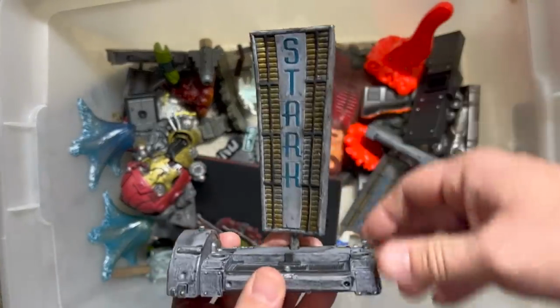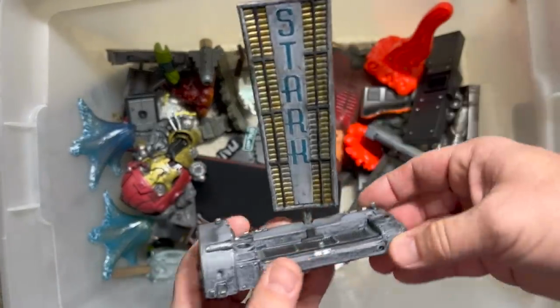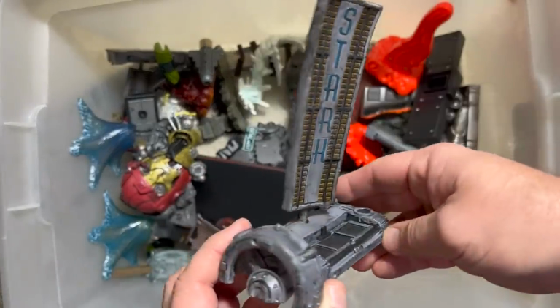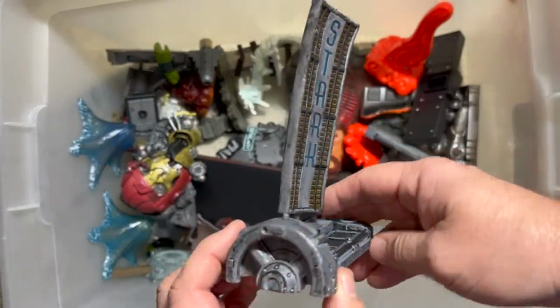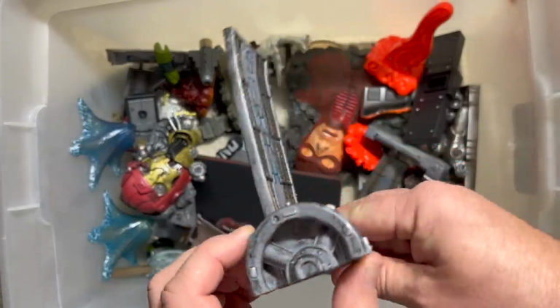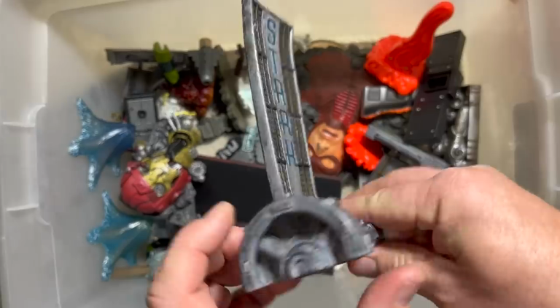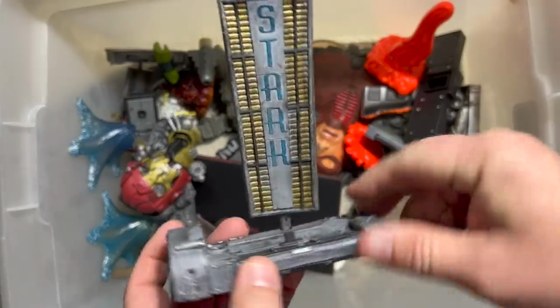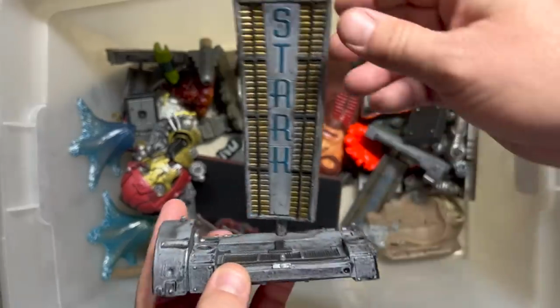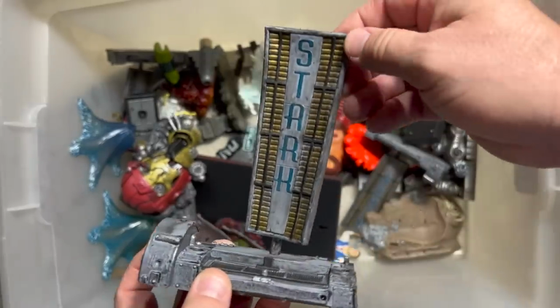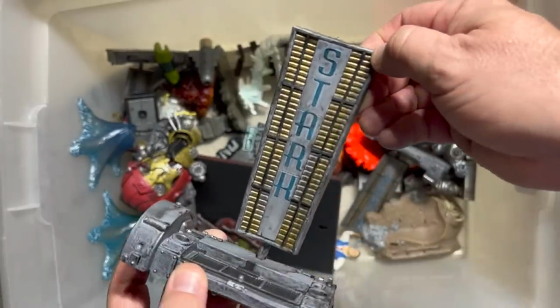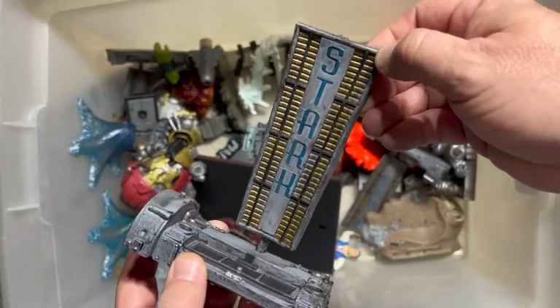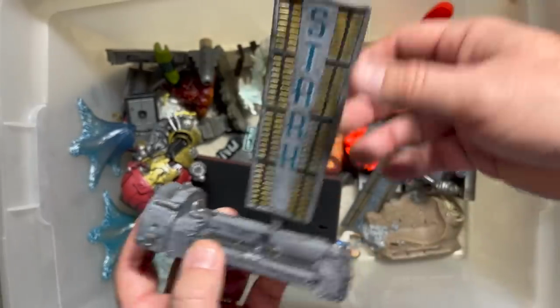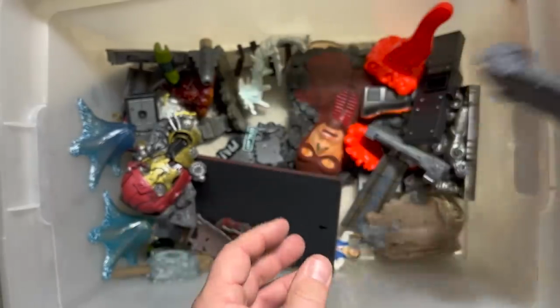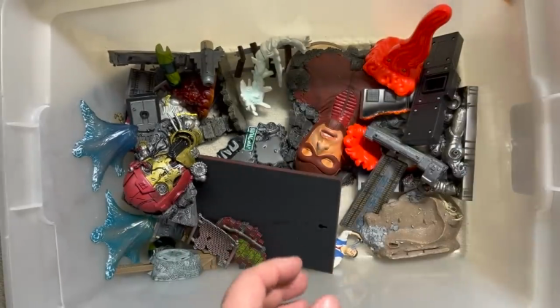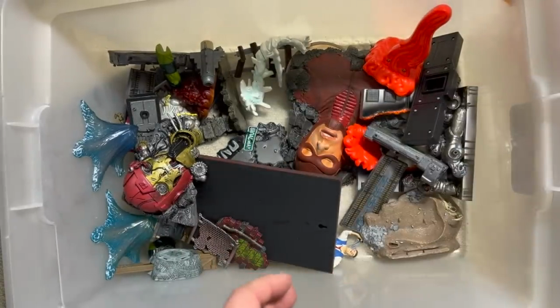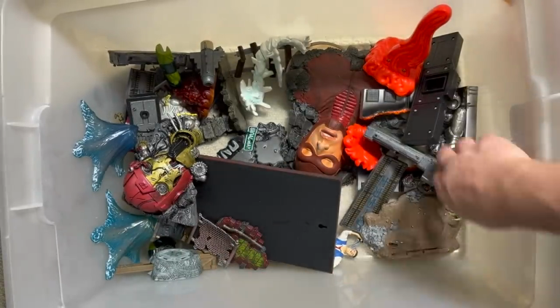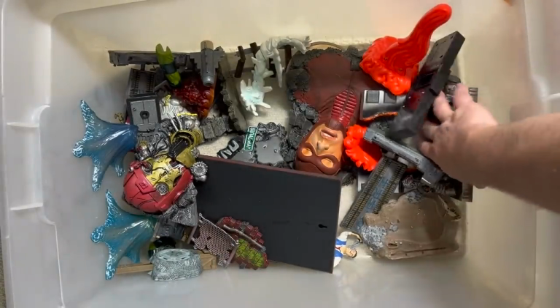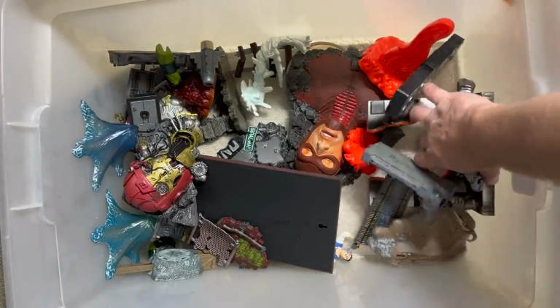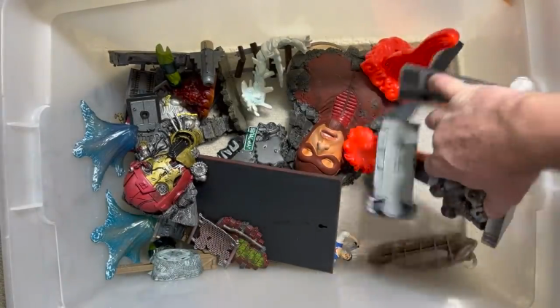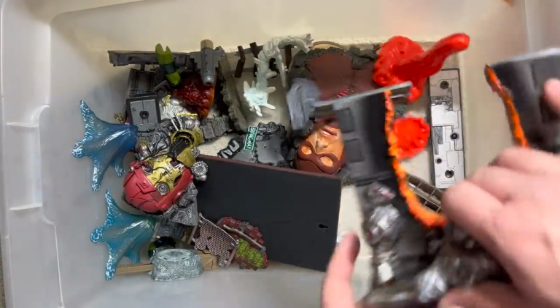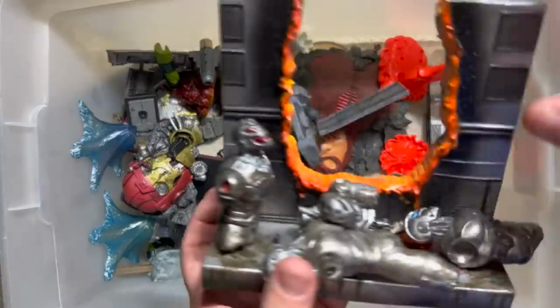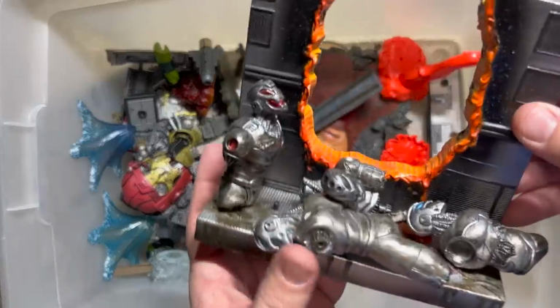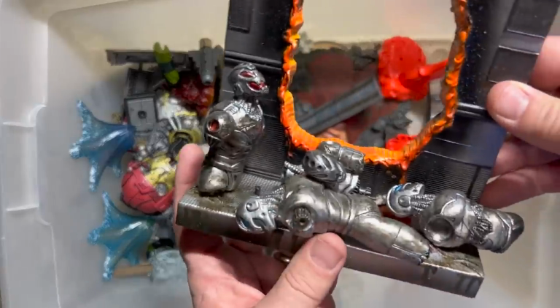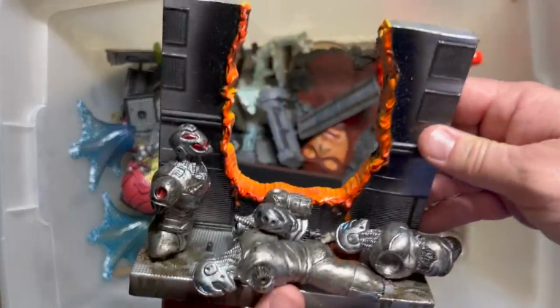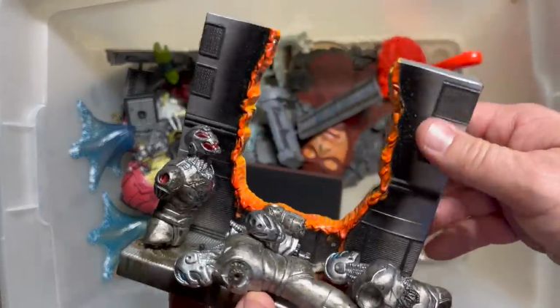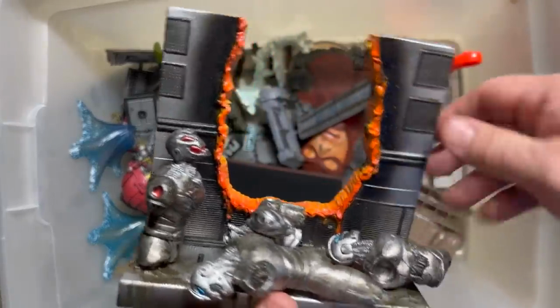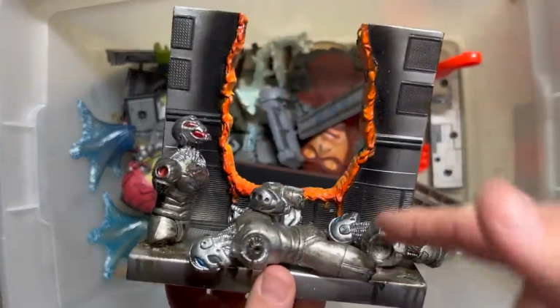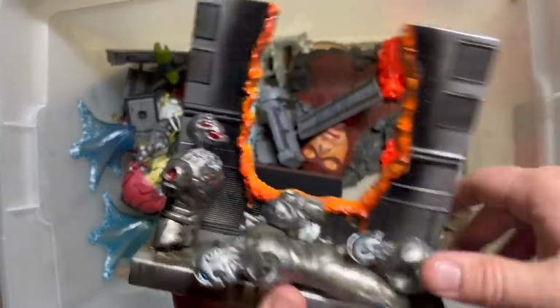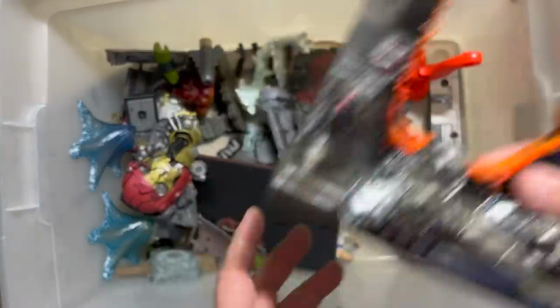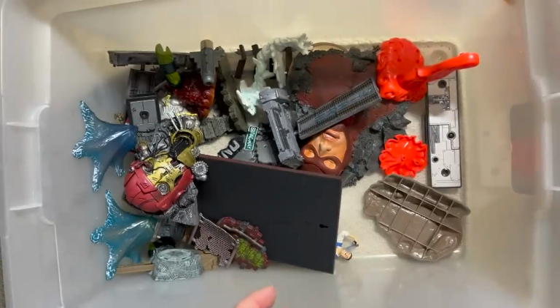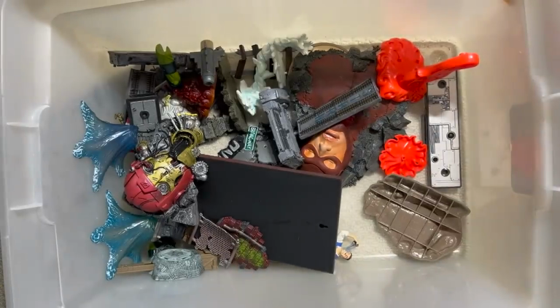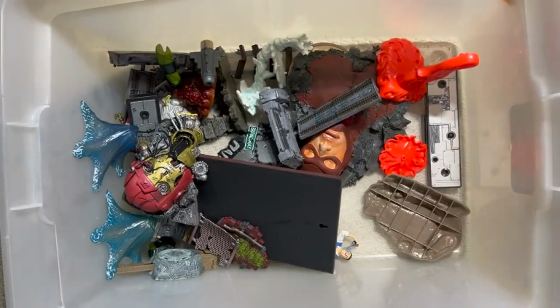Here's the Stark sign that came with the original Iron Man in the very first wave of Marvel Legends. Sweet — I've got two of these! We will definitely take advantage of having two of those.